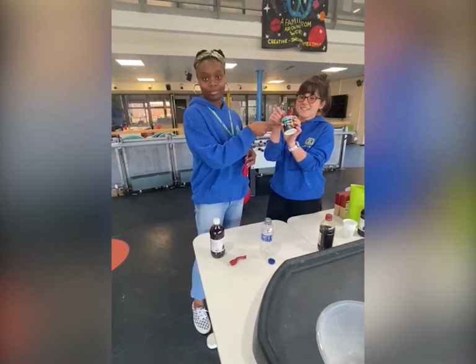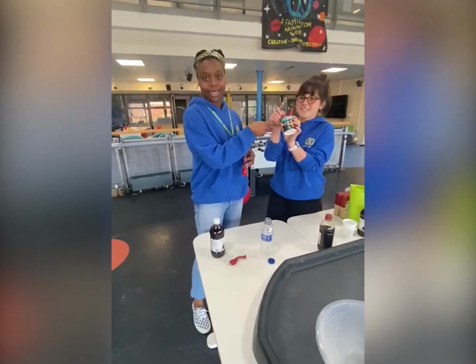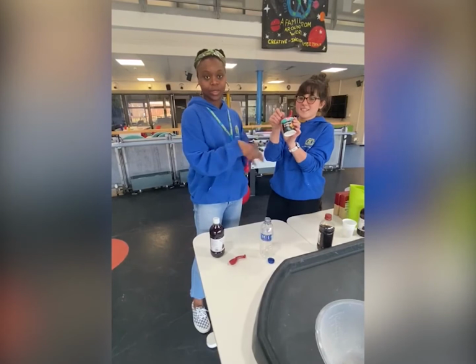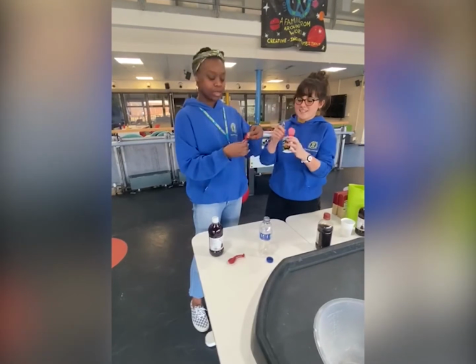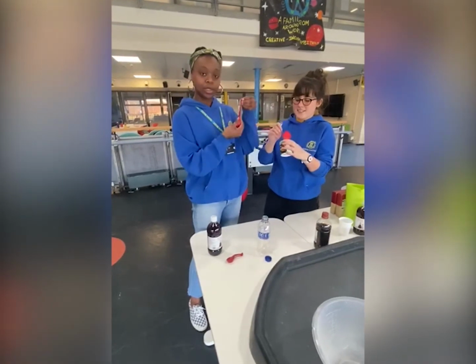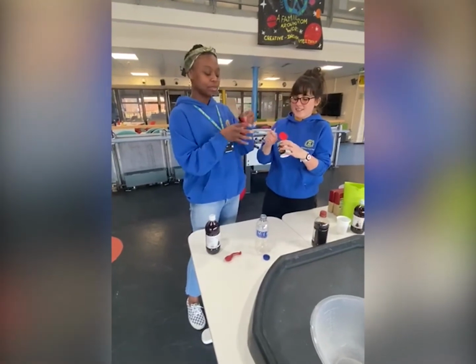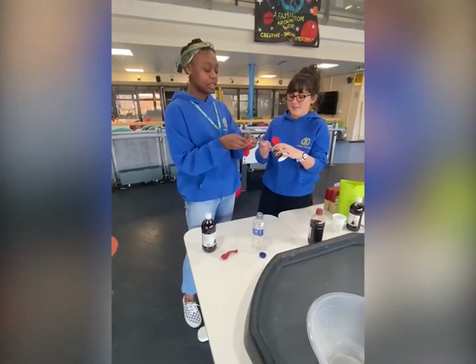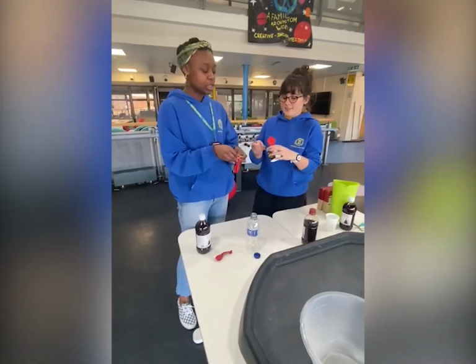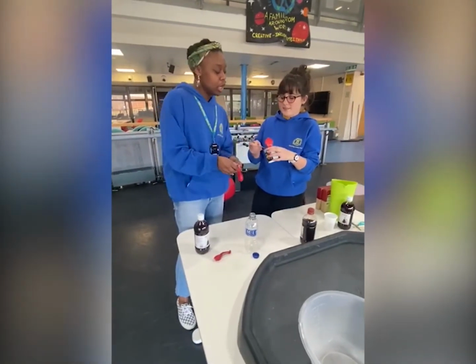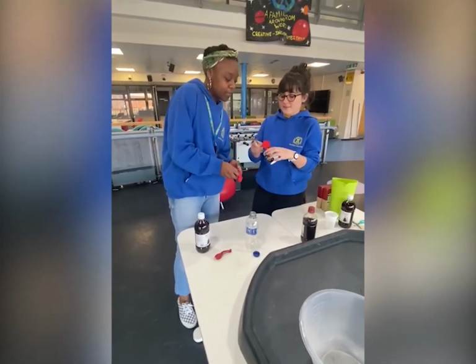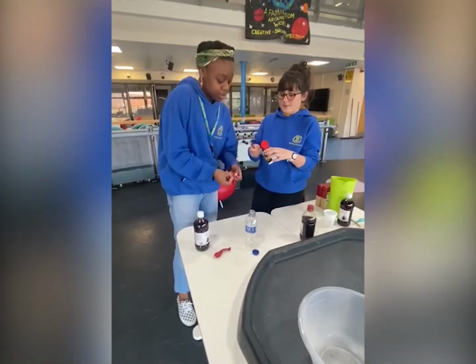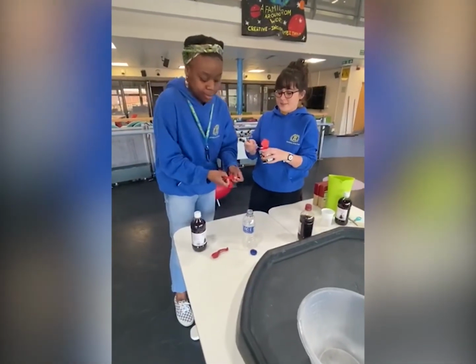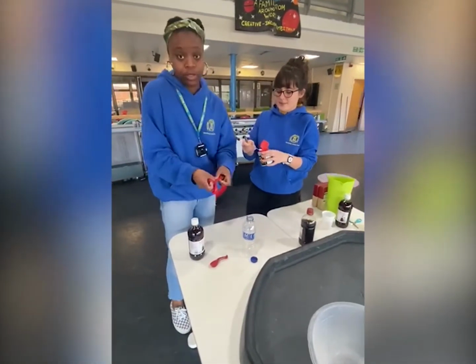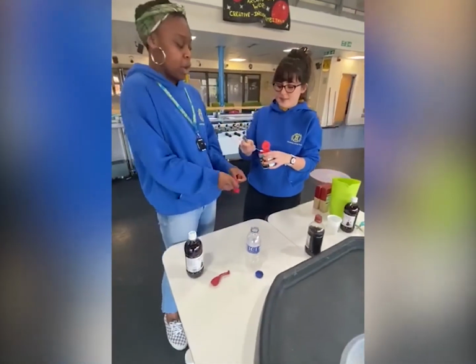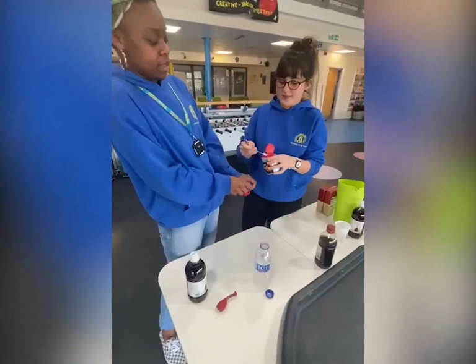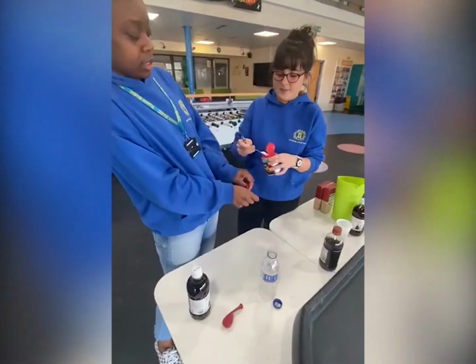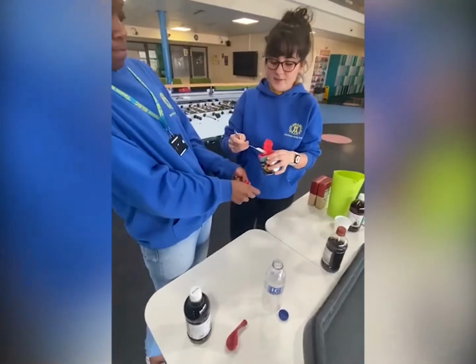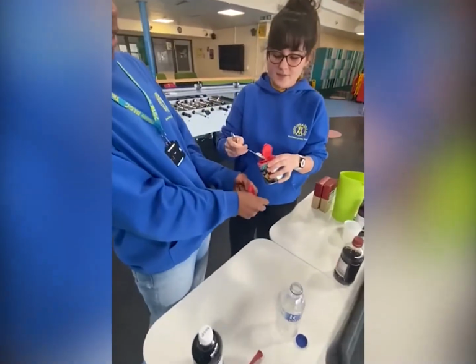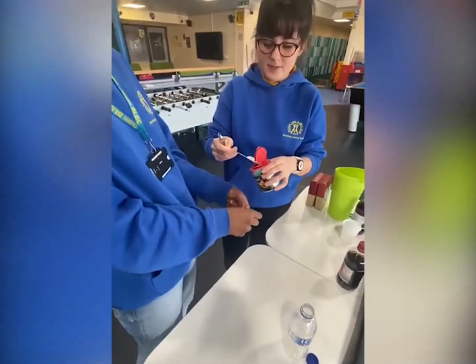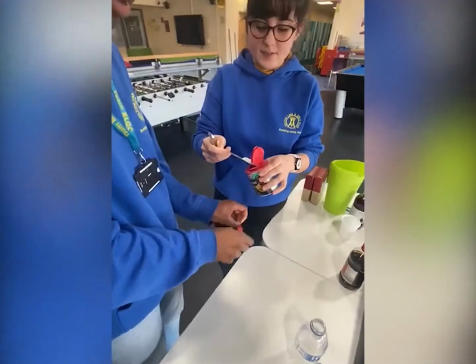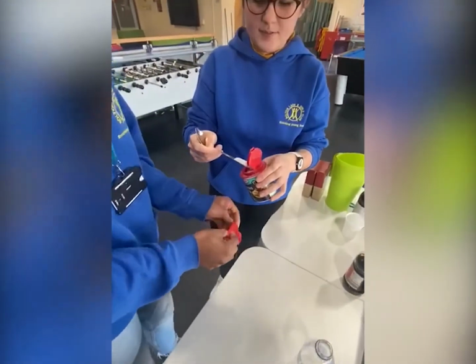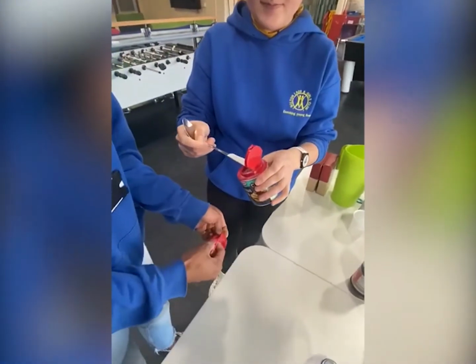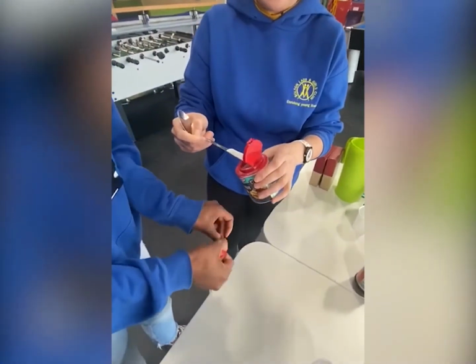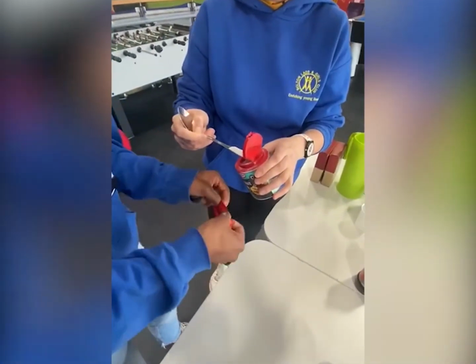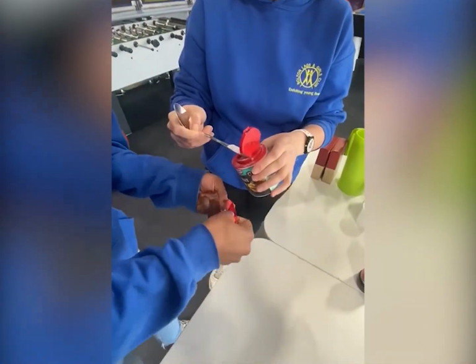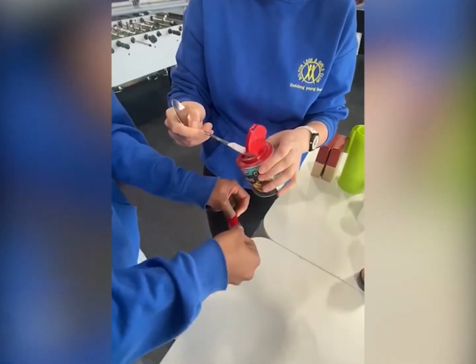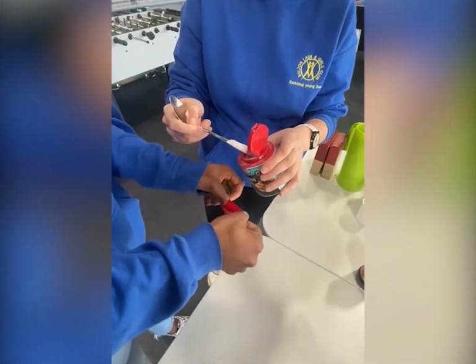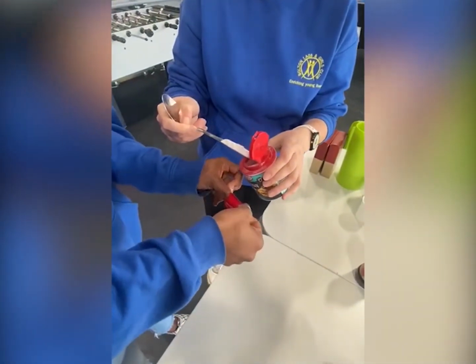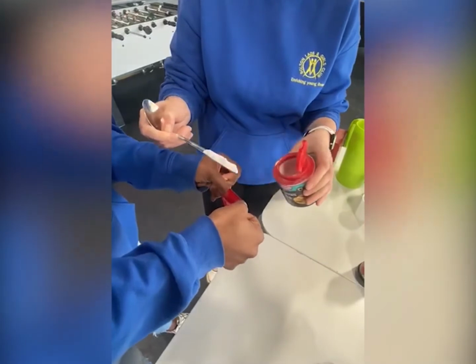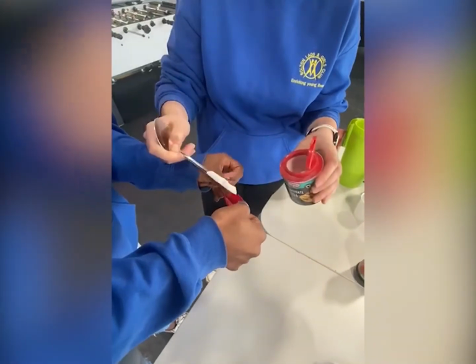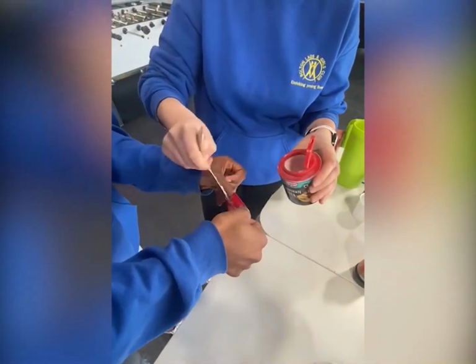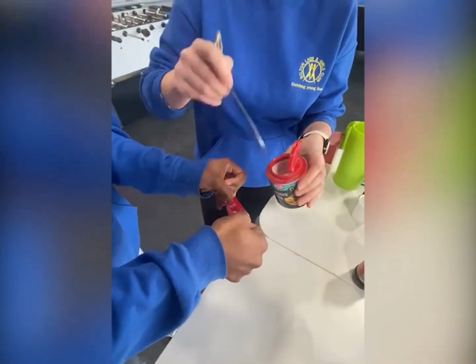baking soda, and a balloon. So we're just gonna fill our balloon with the baking soda. Okay, here we go. Okay, it's a bit tight — that's it.